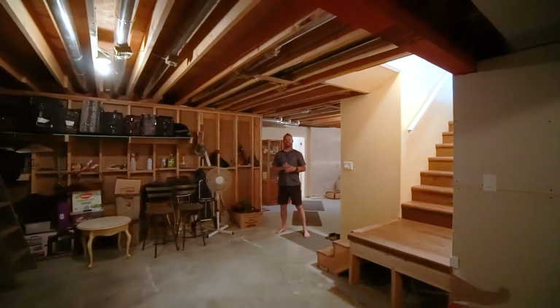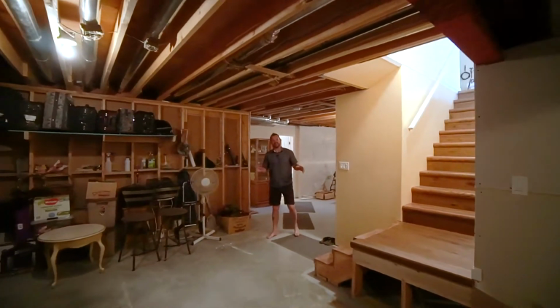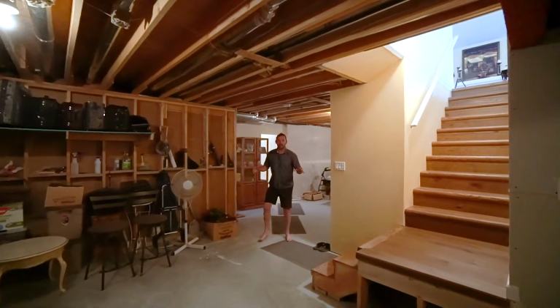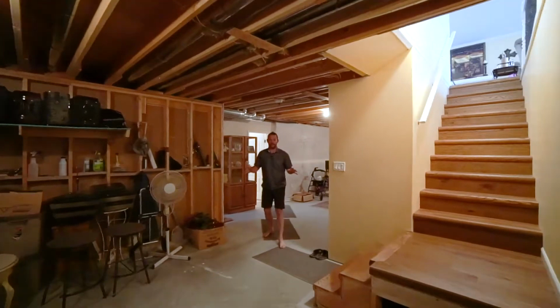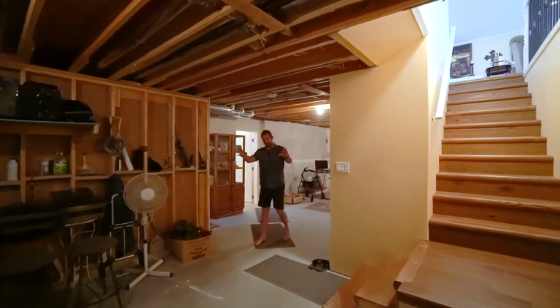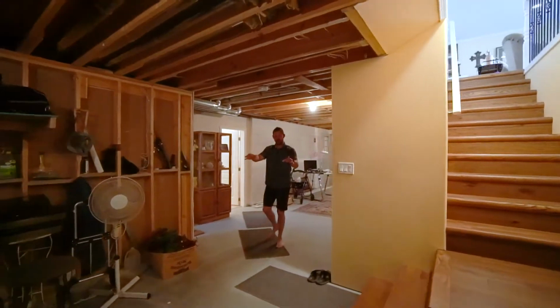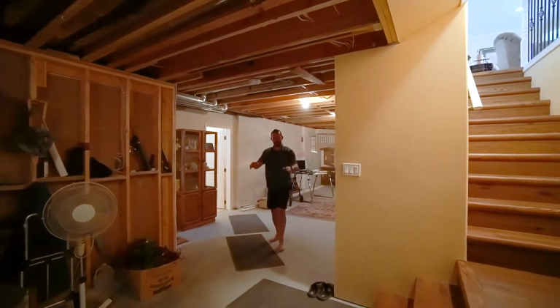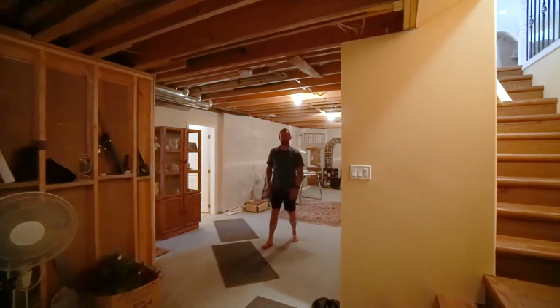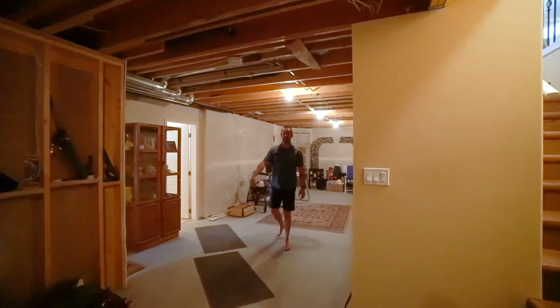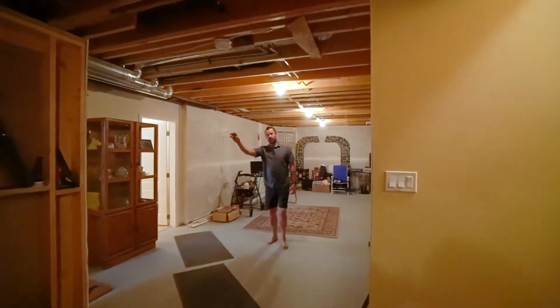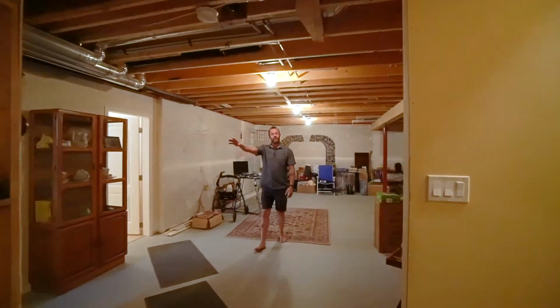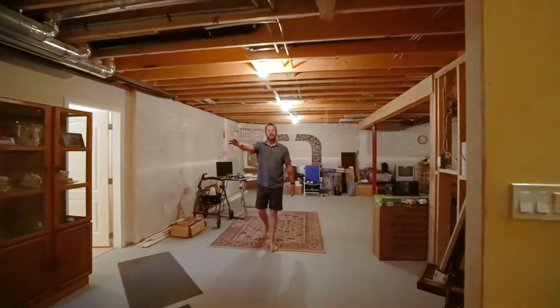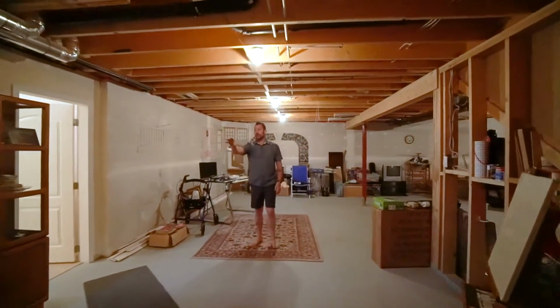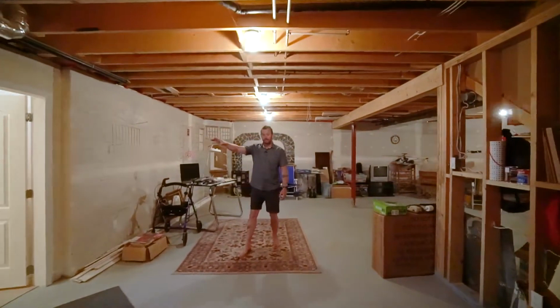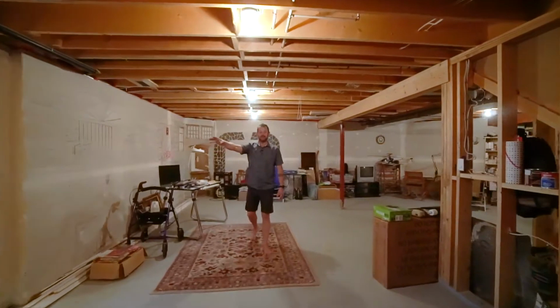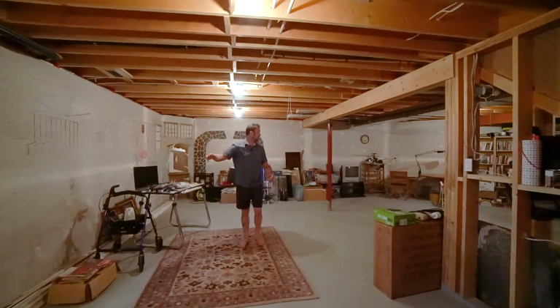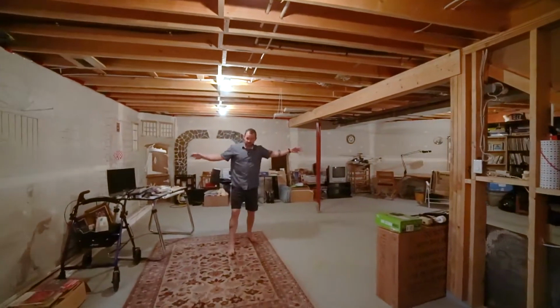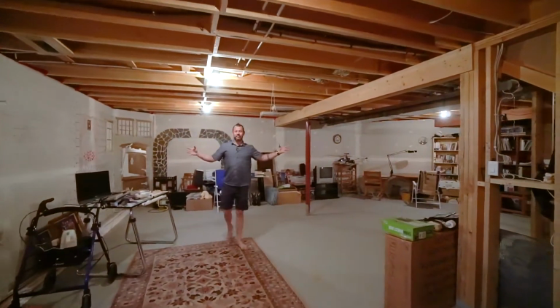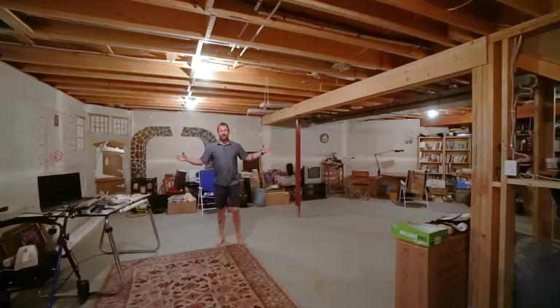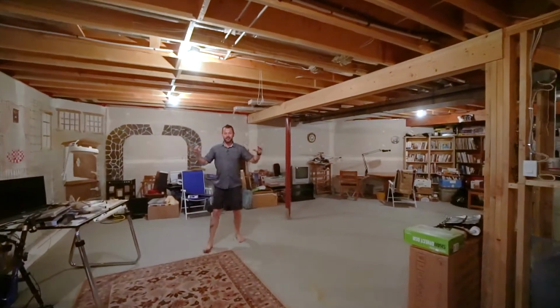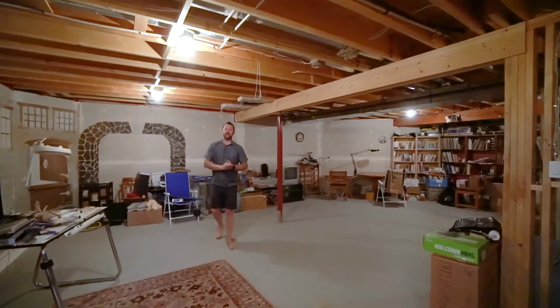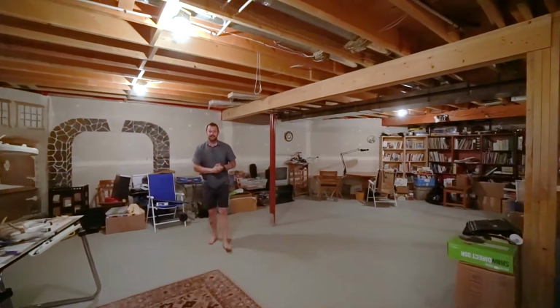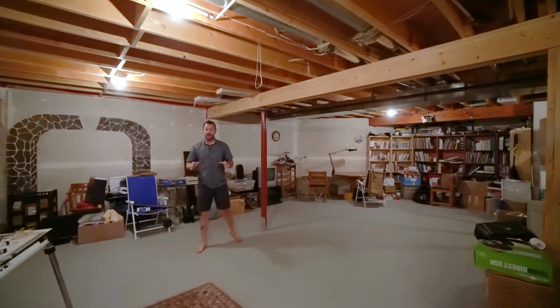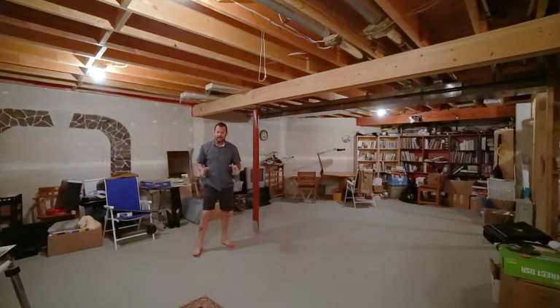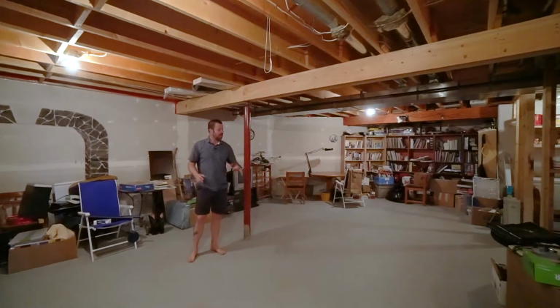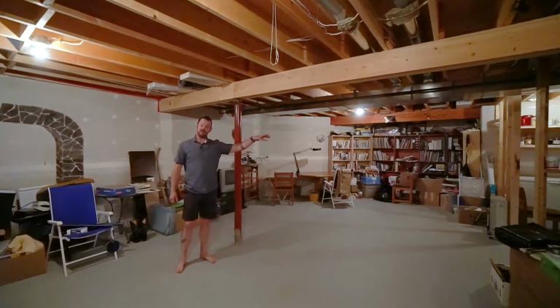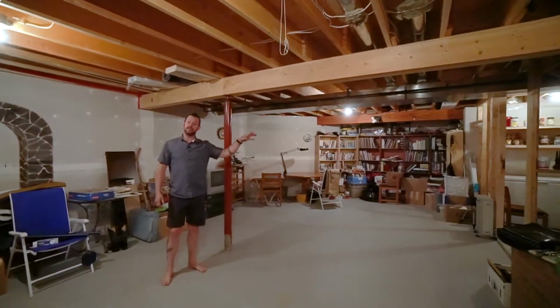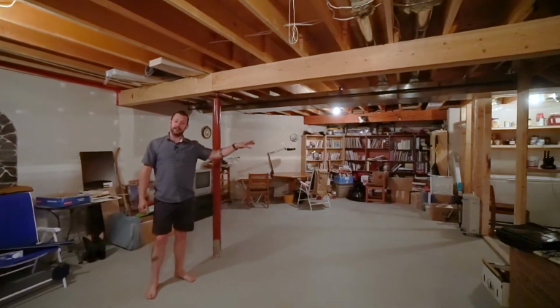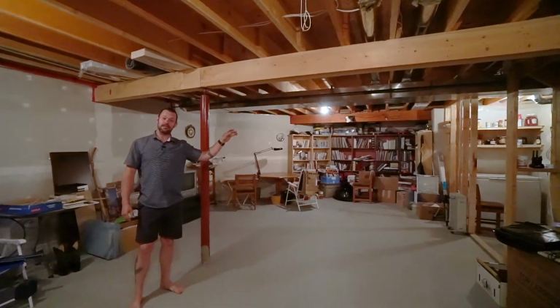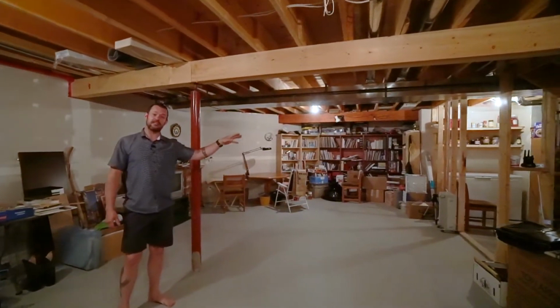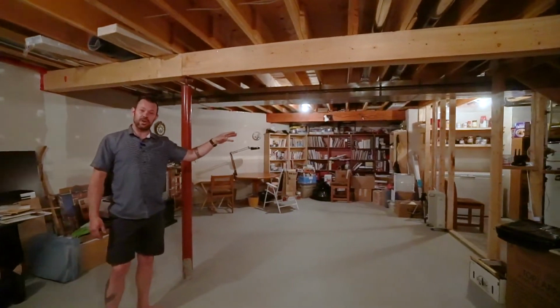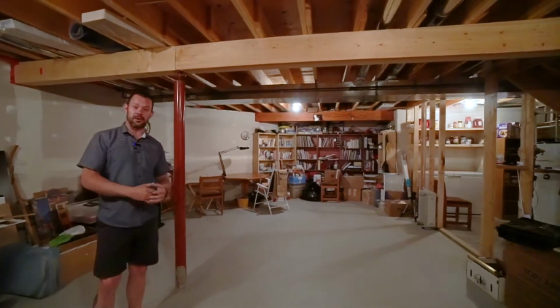Downstairs is mostly unfinished. You've got this great space here that's ready for storage. You do have a fully finished bedroom, a three-piece bathroom, and this massive space here that's ready for you to customize the rec room how you like it. And then you've got your utility room that just needs to have some drywall thrown up.